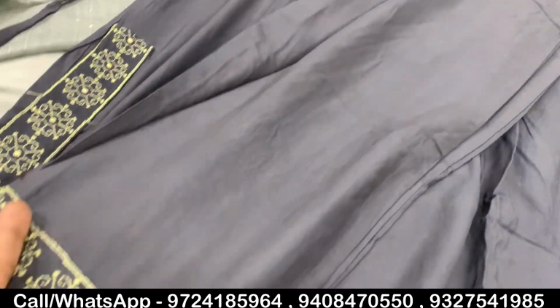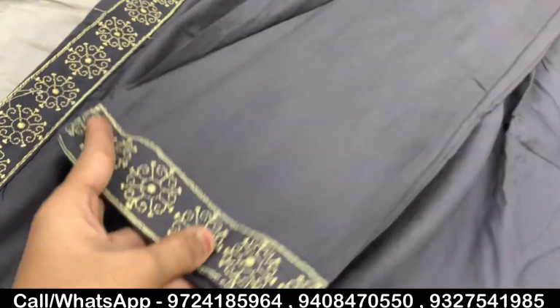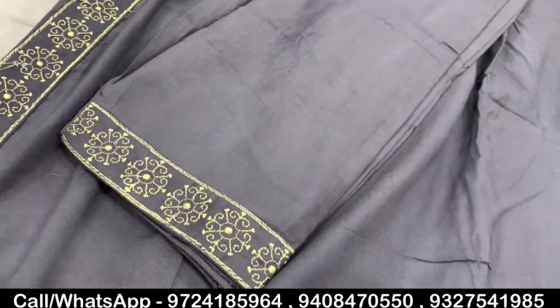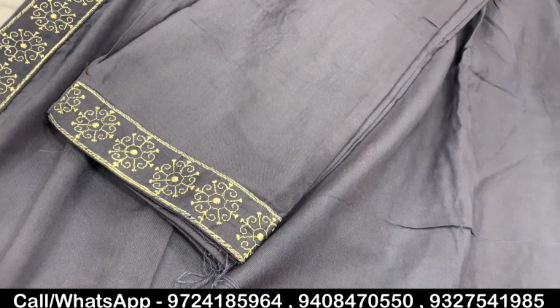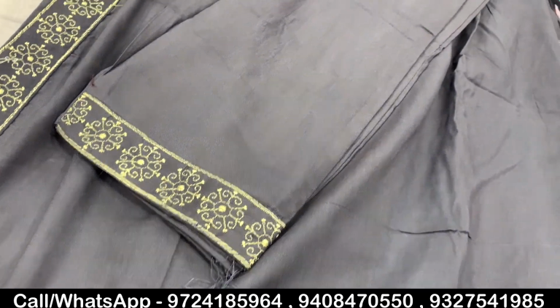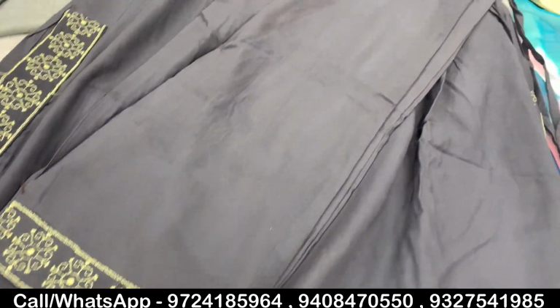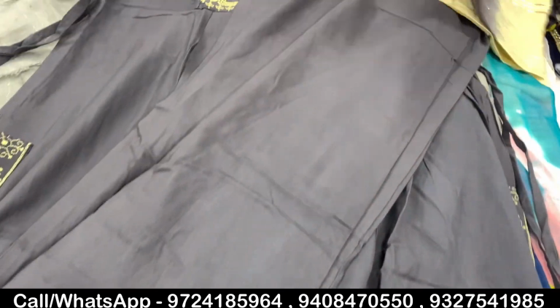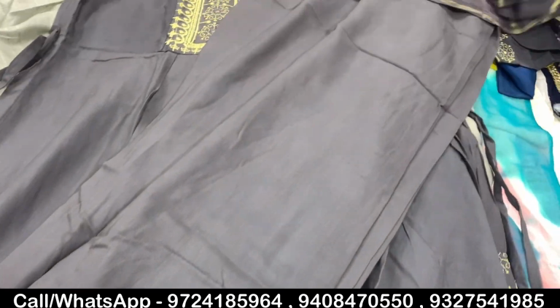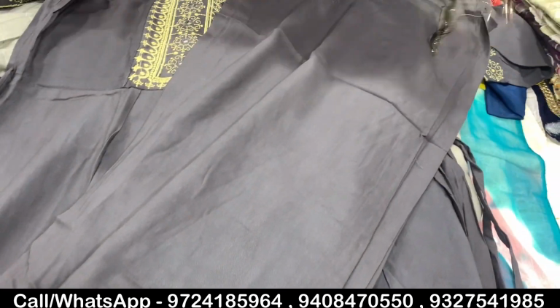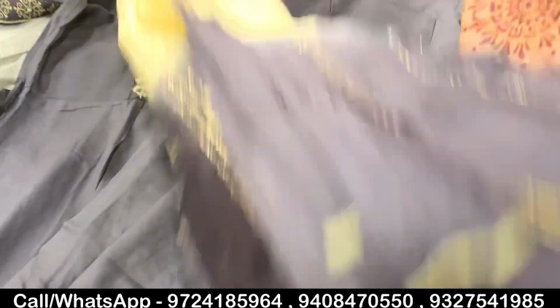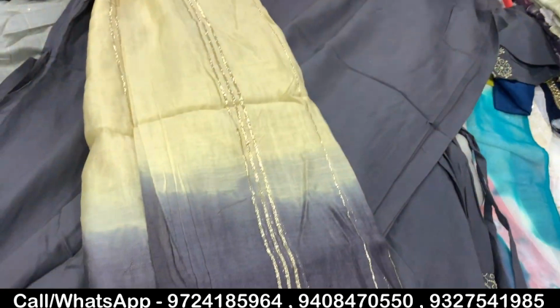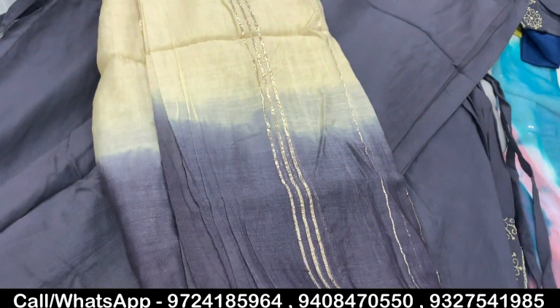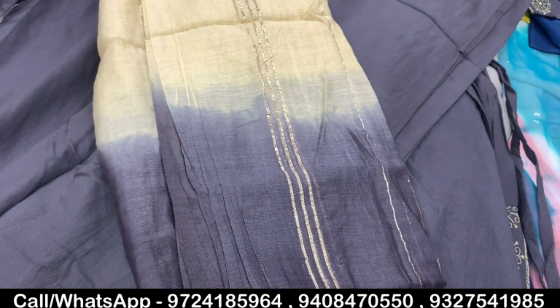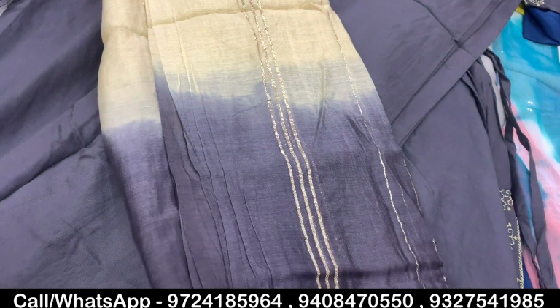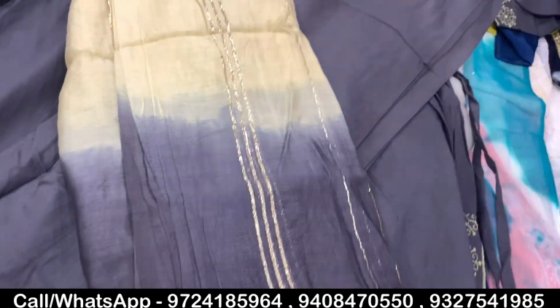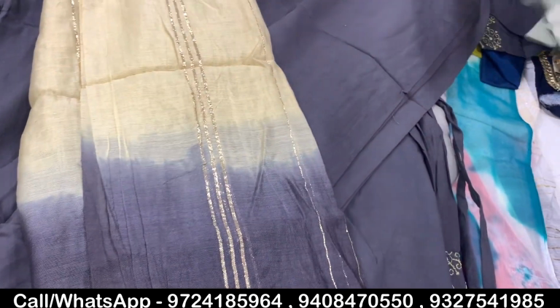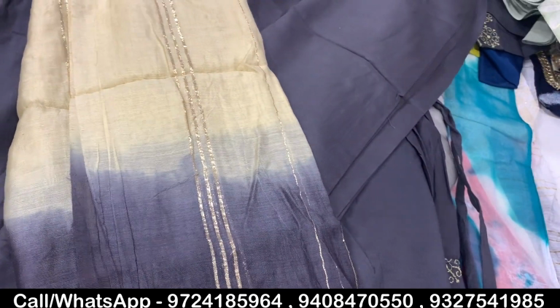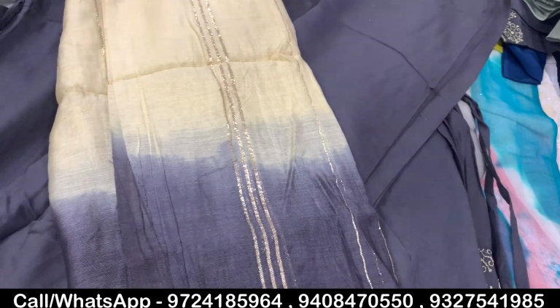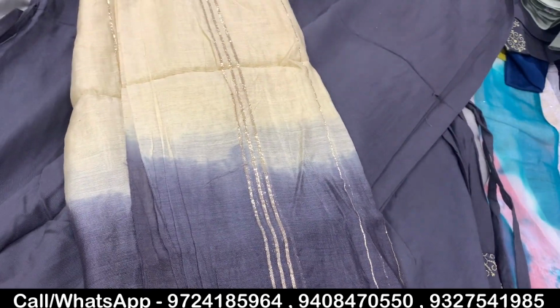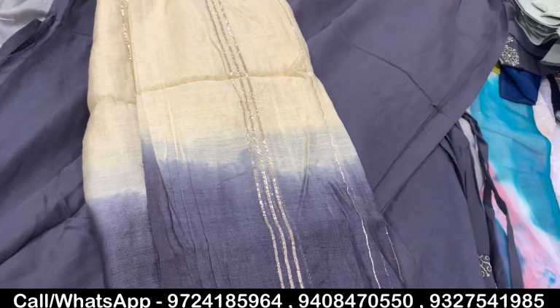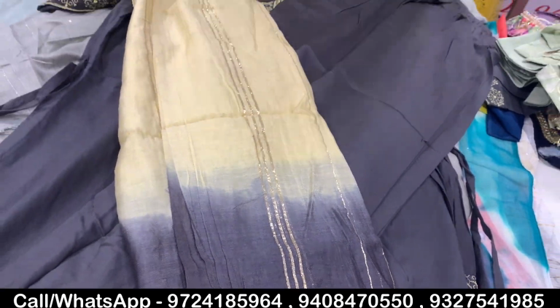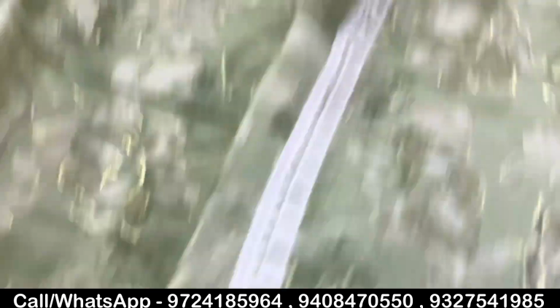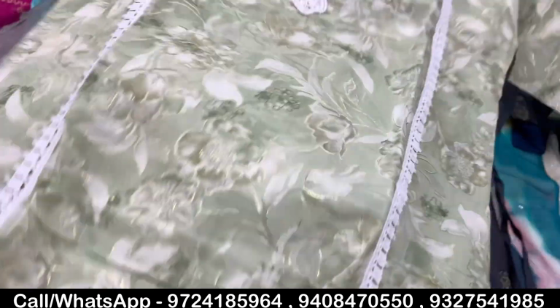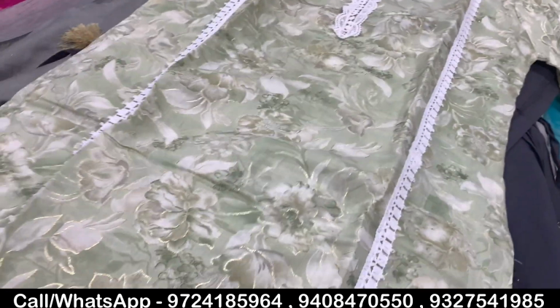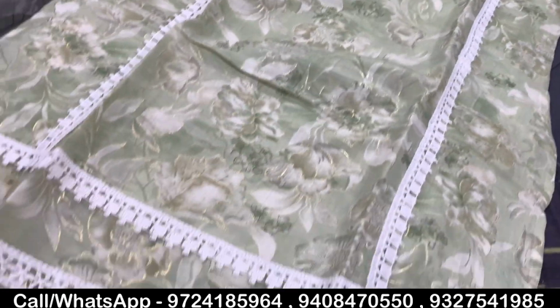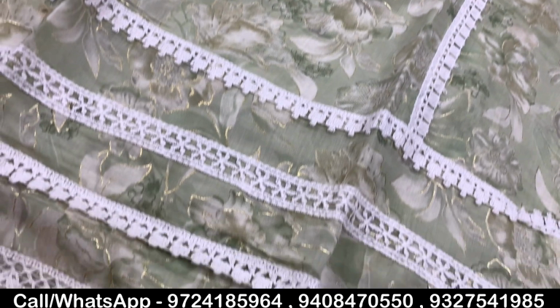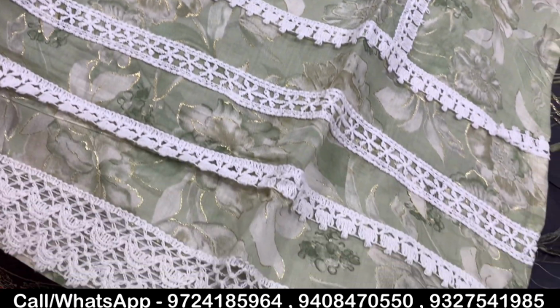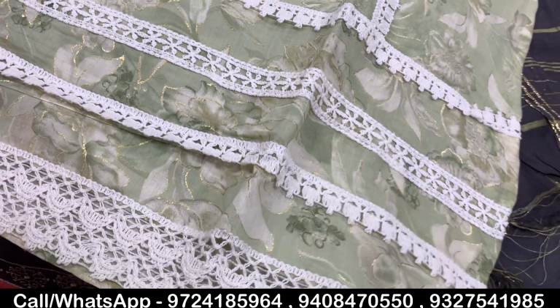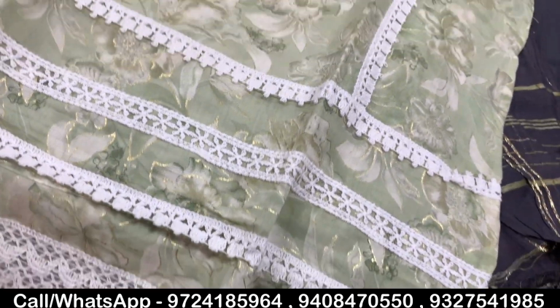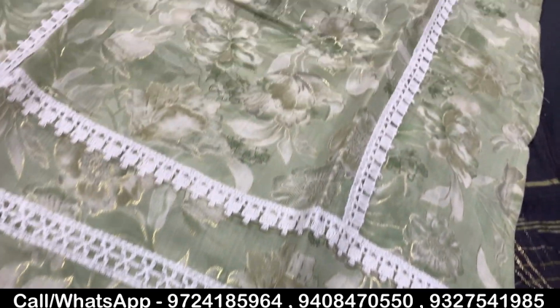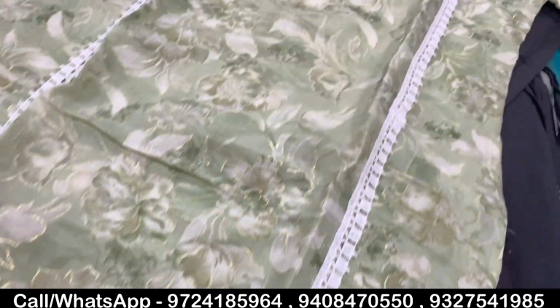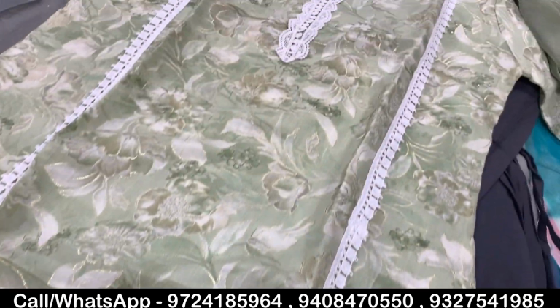You will get a good product, a good collection, a good design, and a good variety. So if you want a quality product and a standard article, you will need to visit Vijay Fashion.